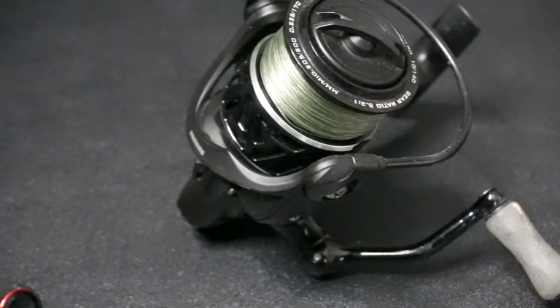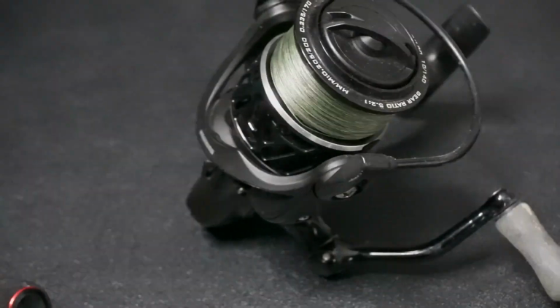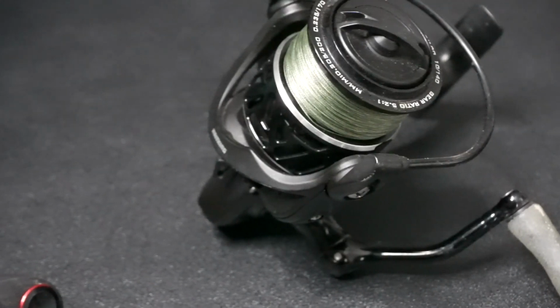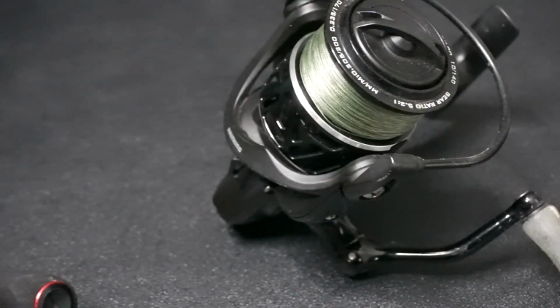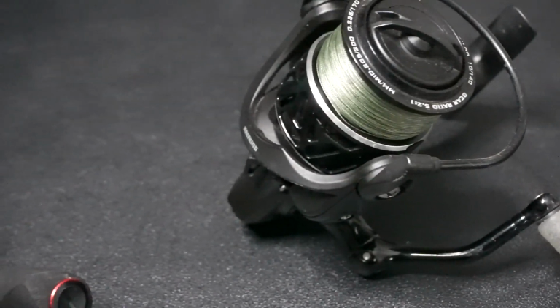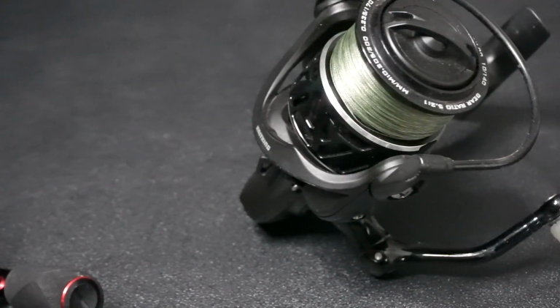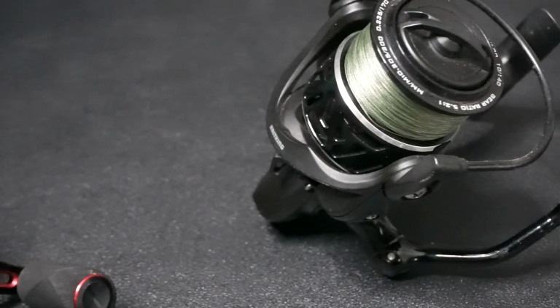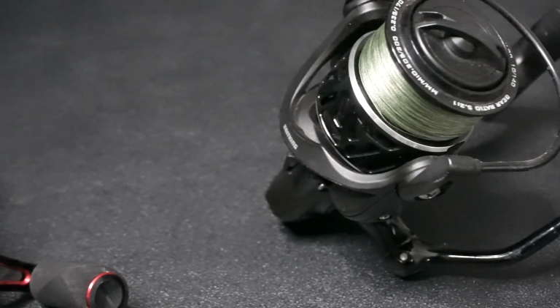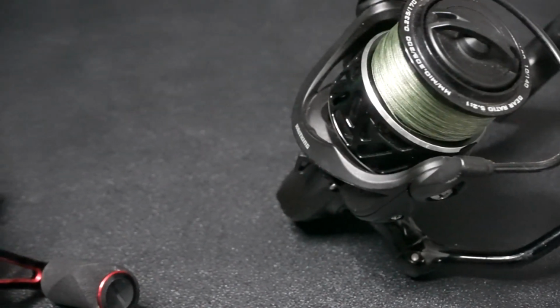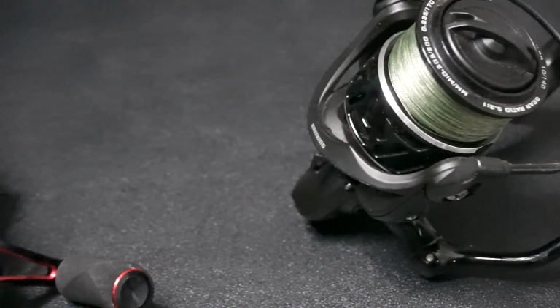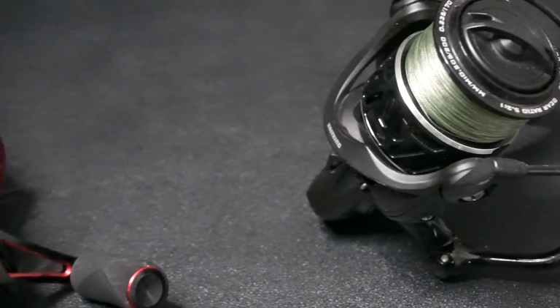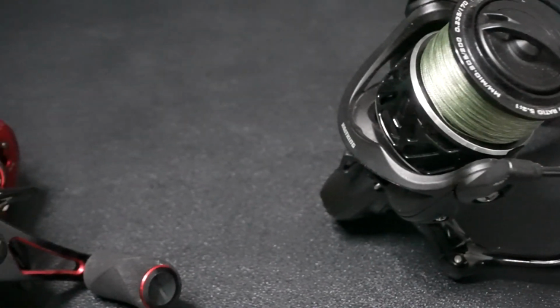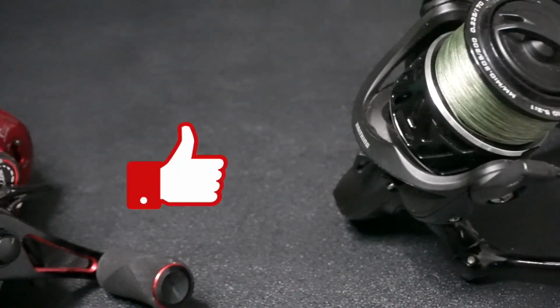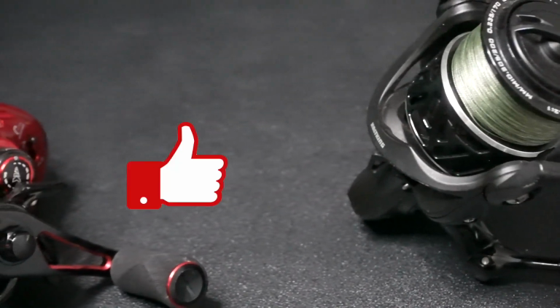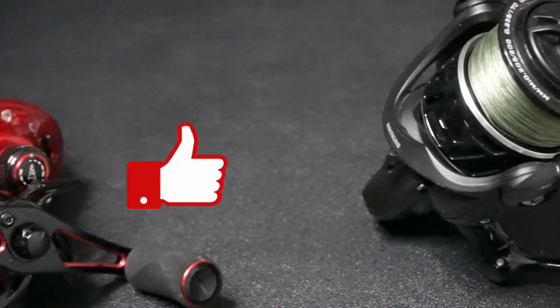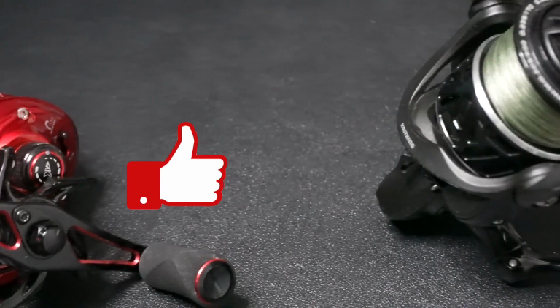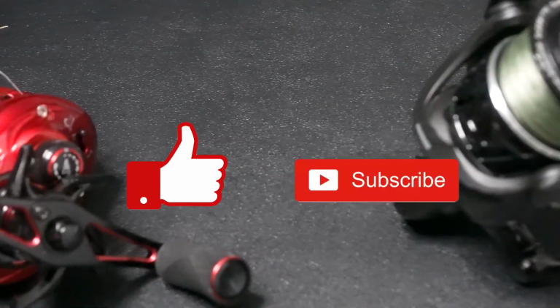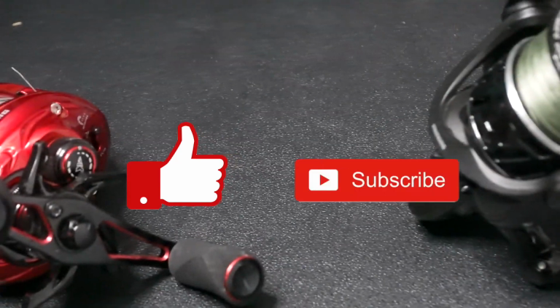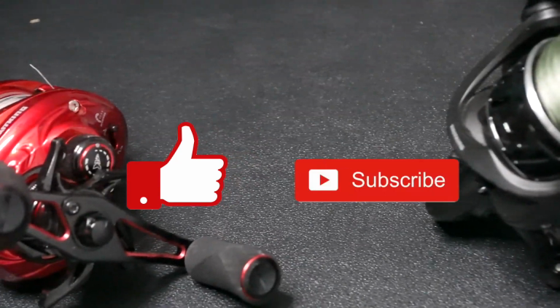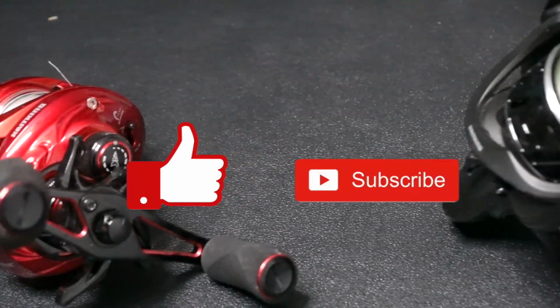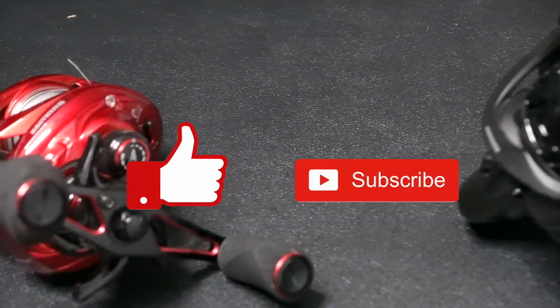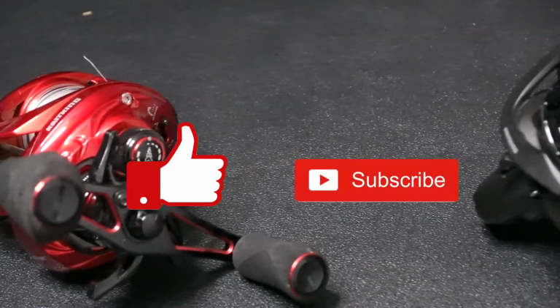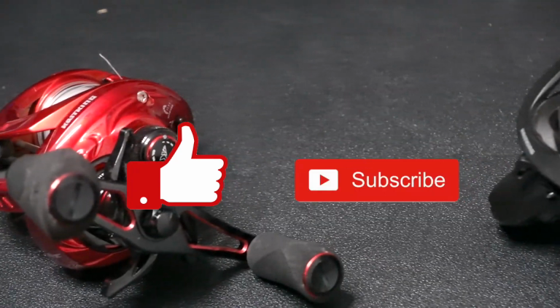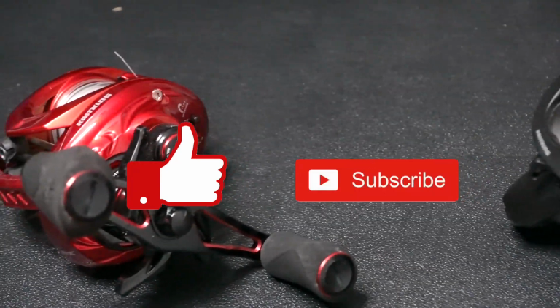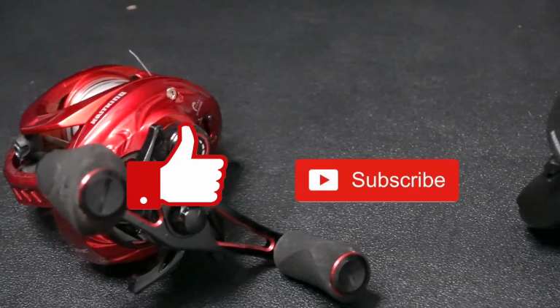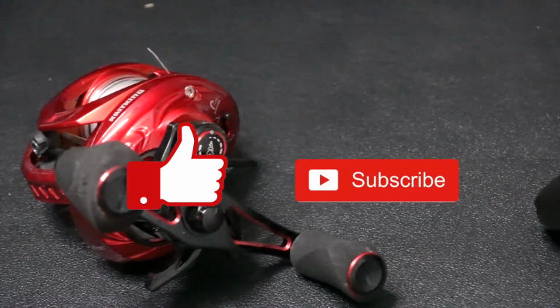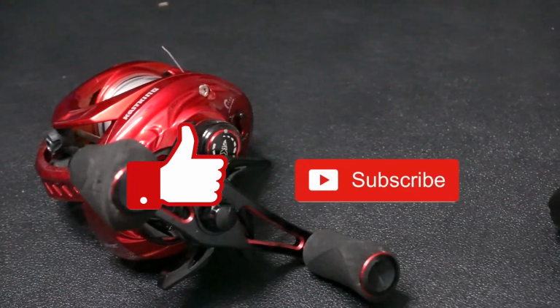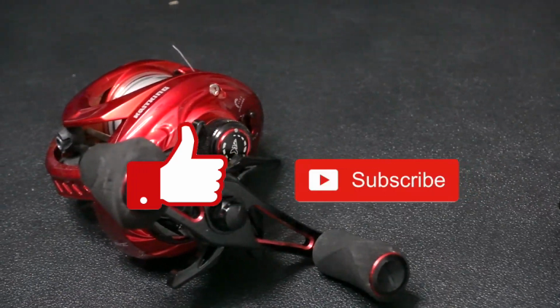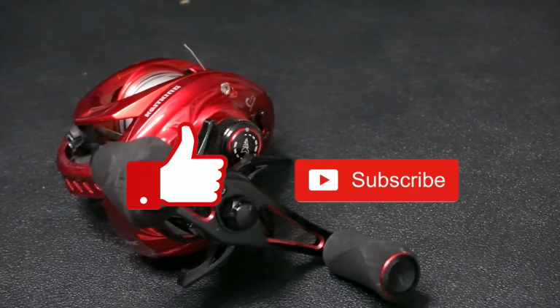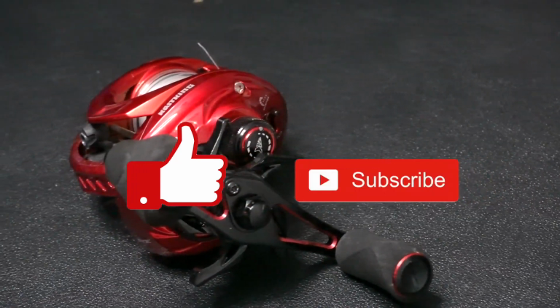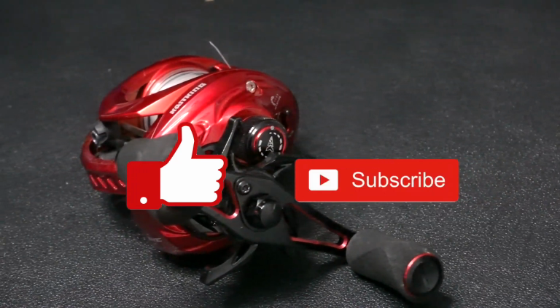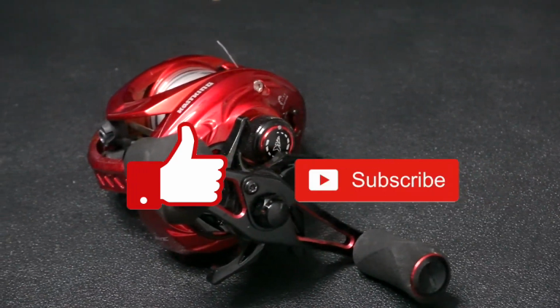Before we get started with today's video, if you do find it helpful please hit that thumbs up or subscribe button, and let me know in the comments below if you'd like to see a full reel breakdown in the future.